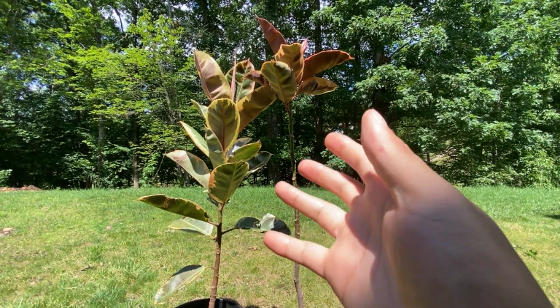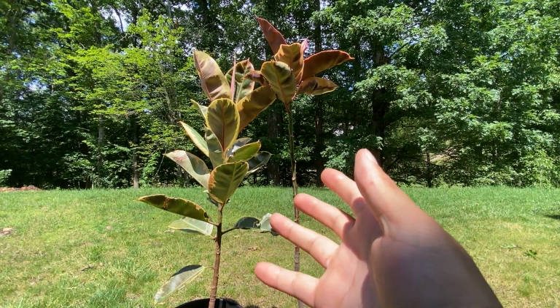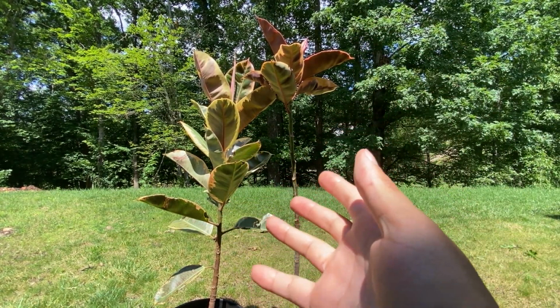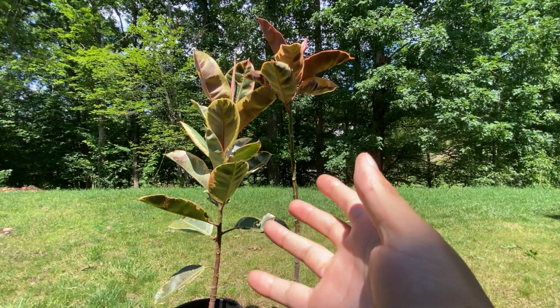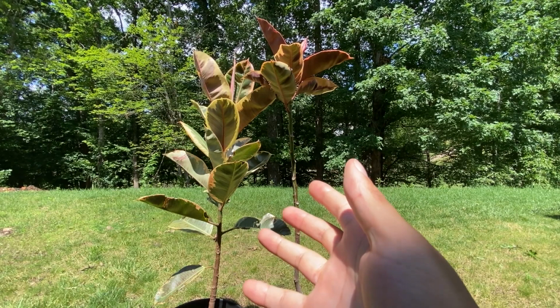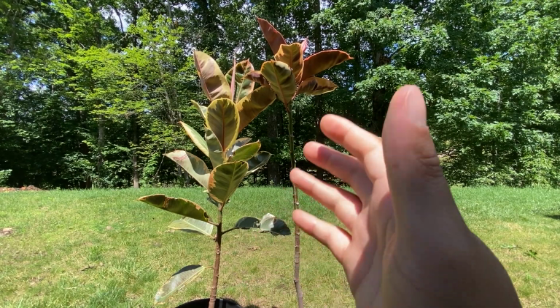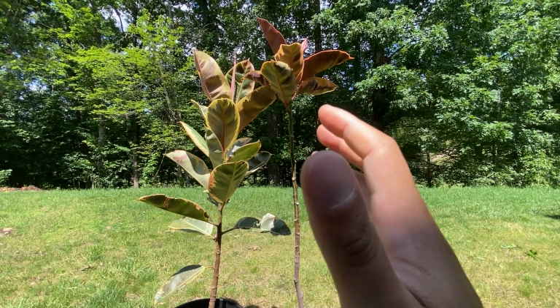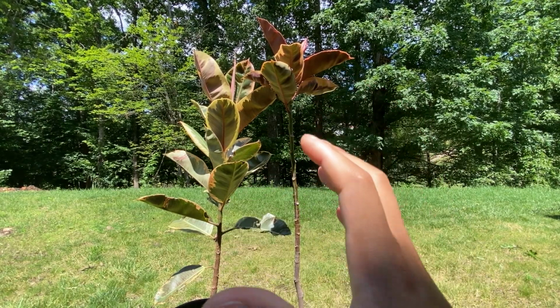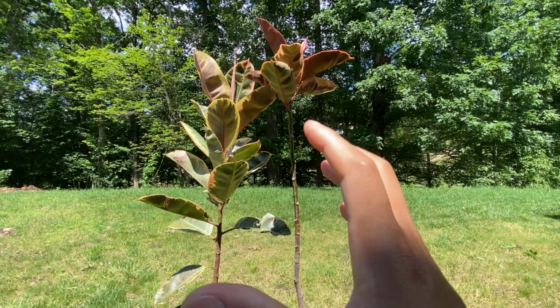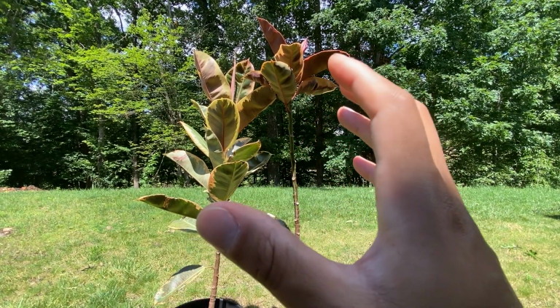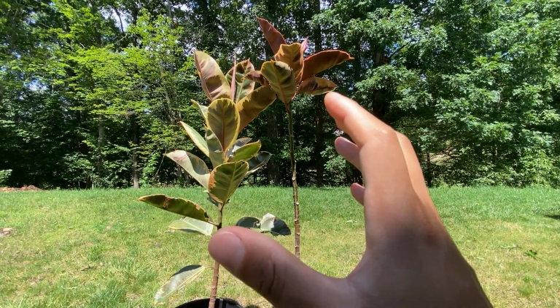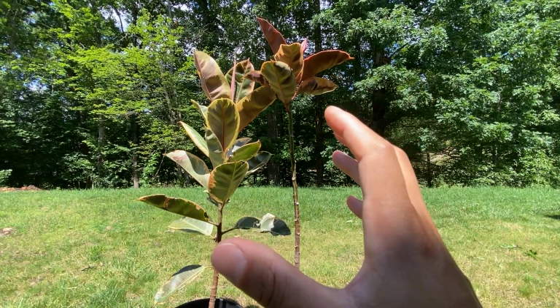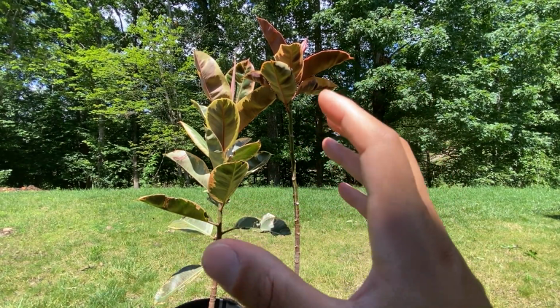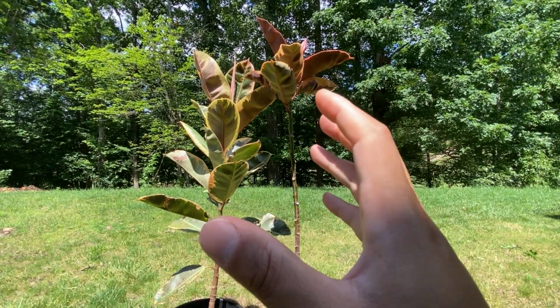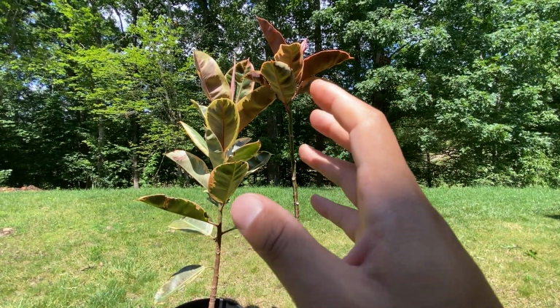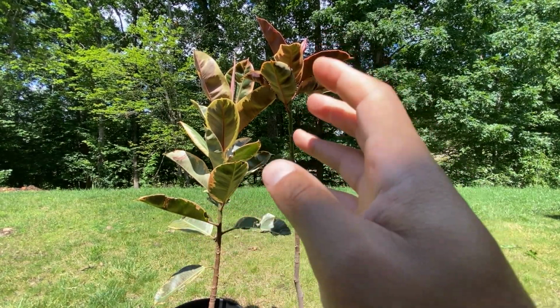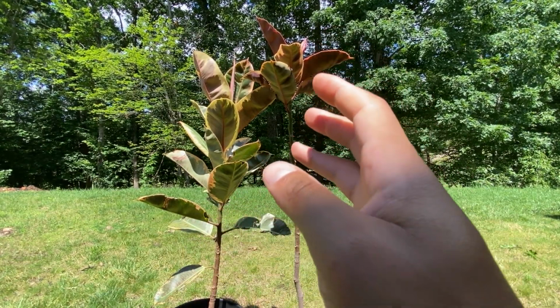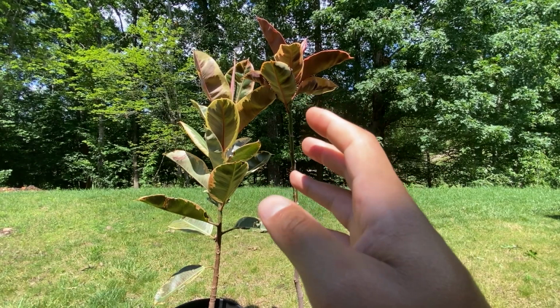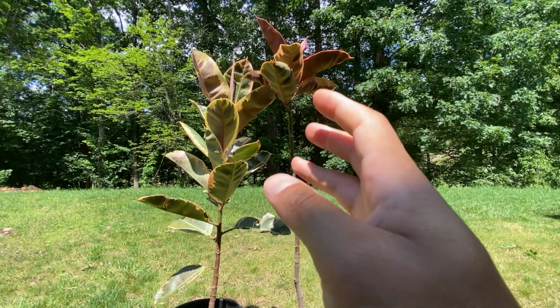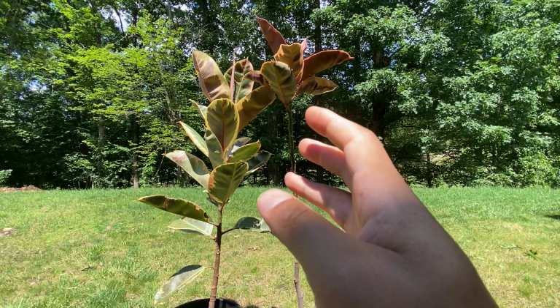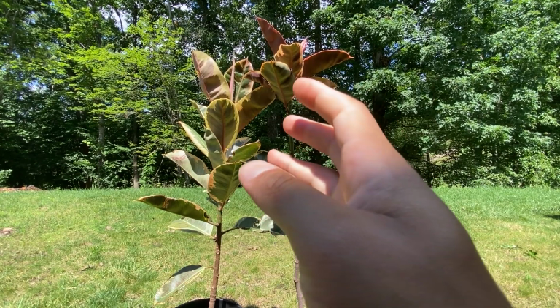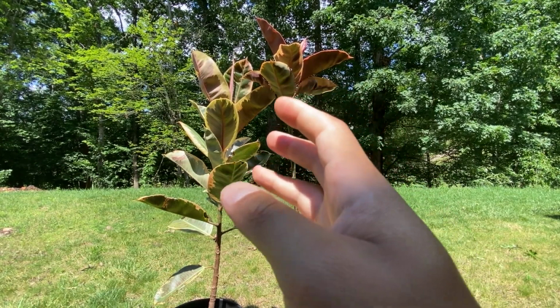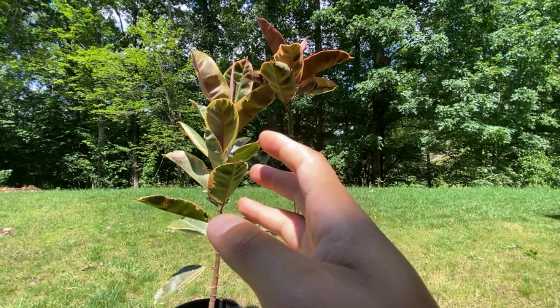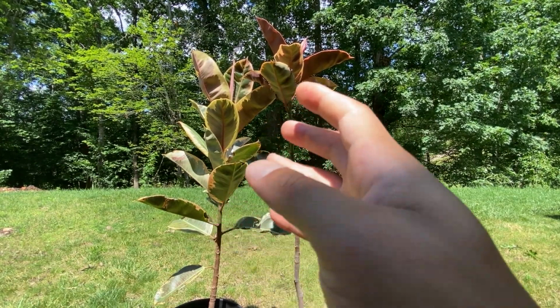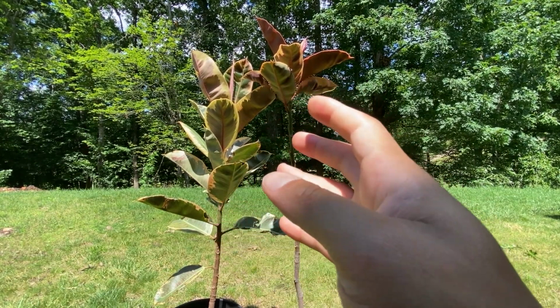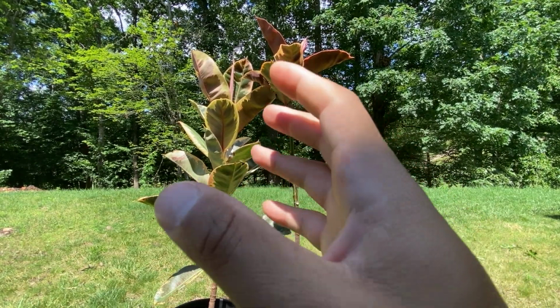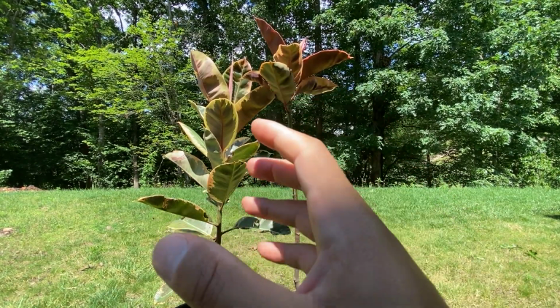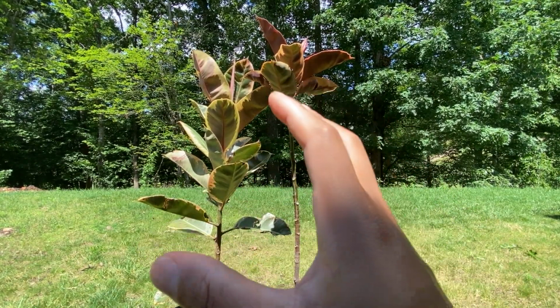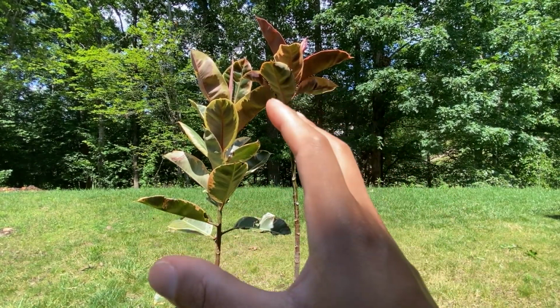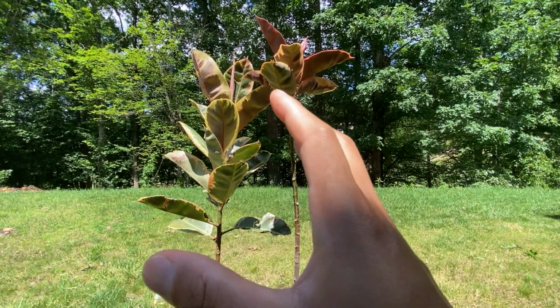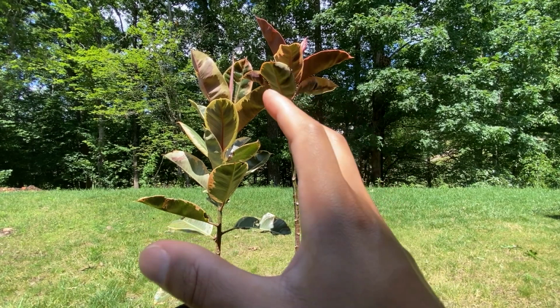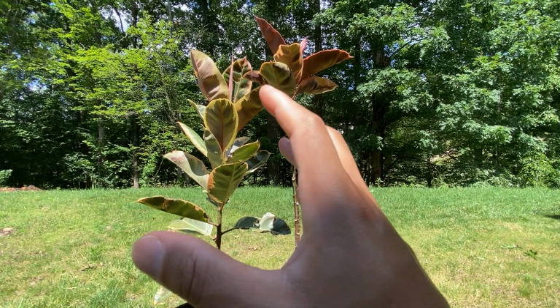These particular Ficus elasticas are grown outside in both spring and summer. This allows for the deep variegation that you see in both the Tineke and the Ruby, as well as the massive leaves of the two plants.